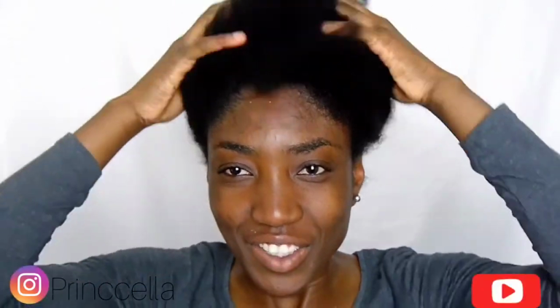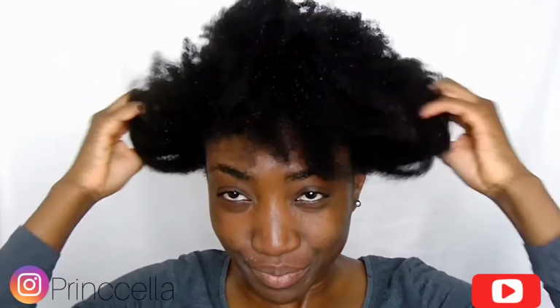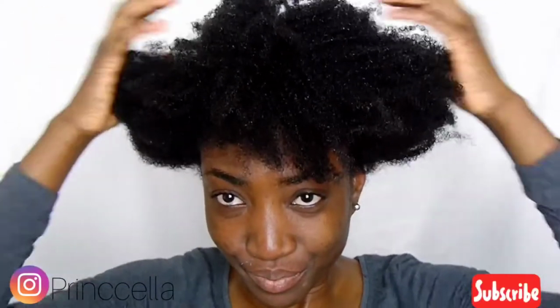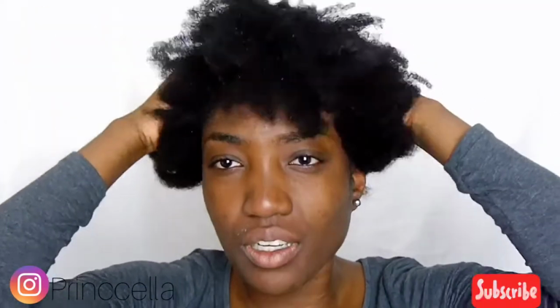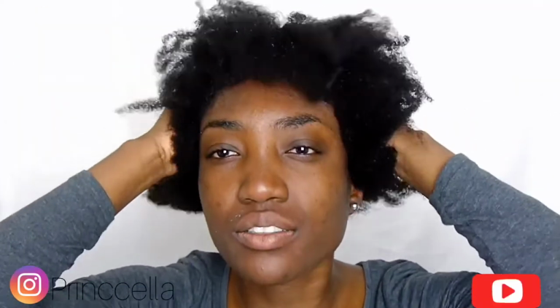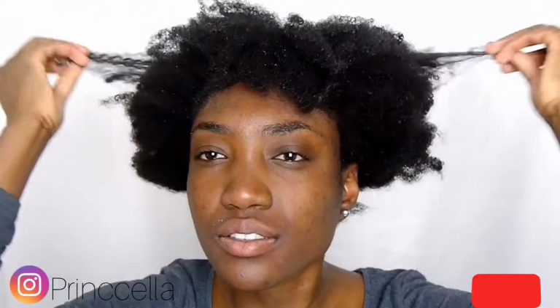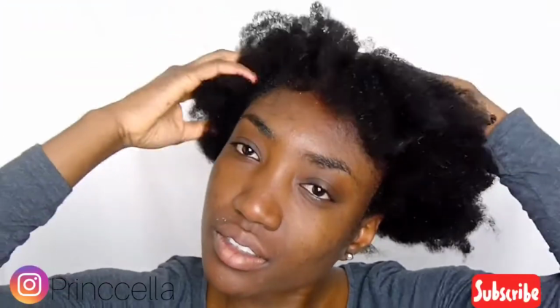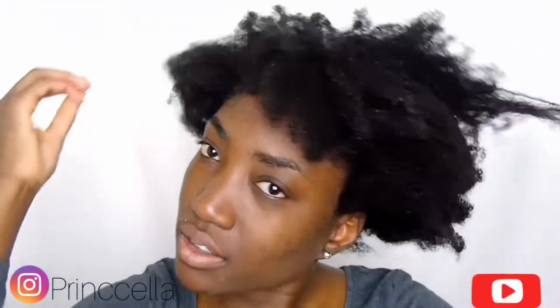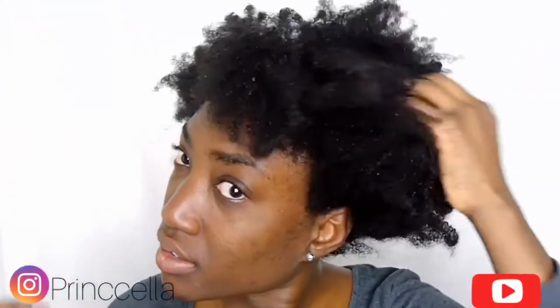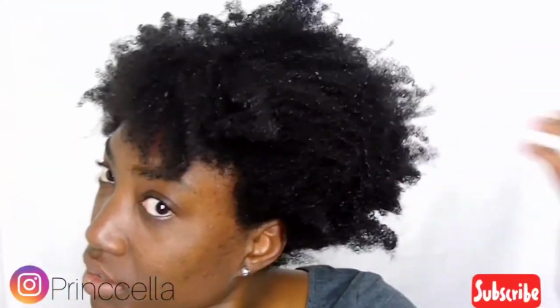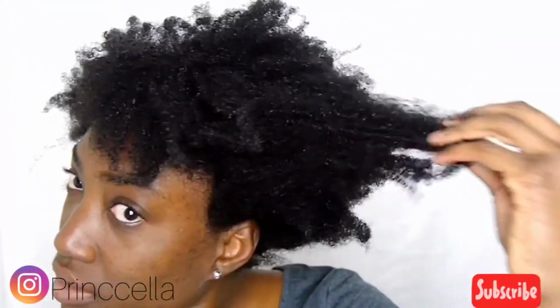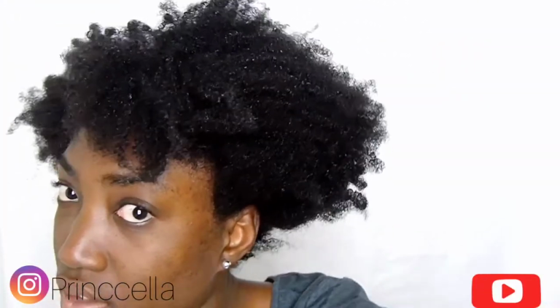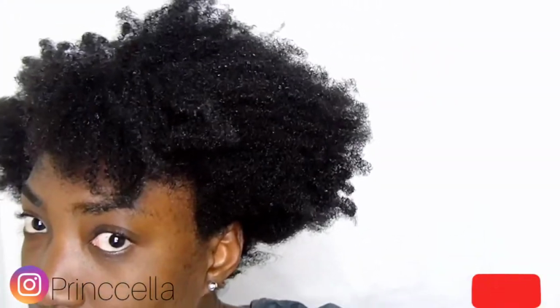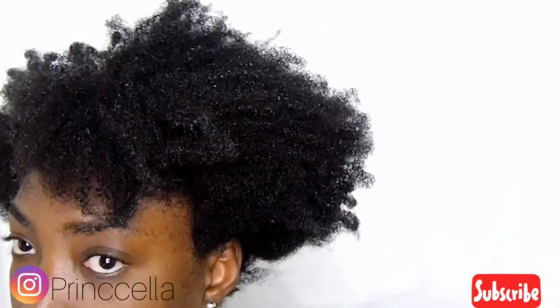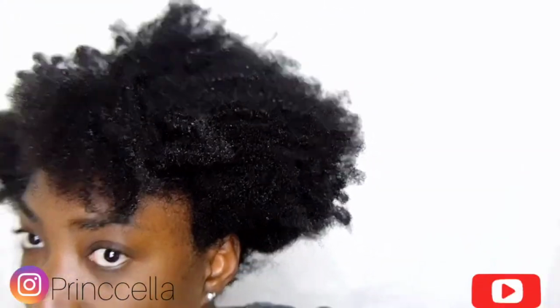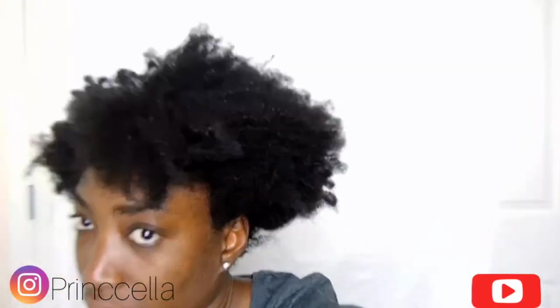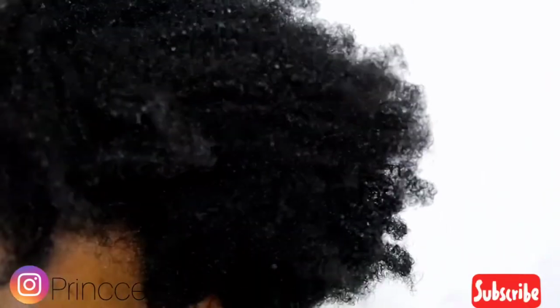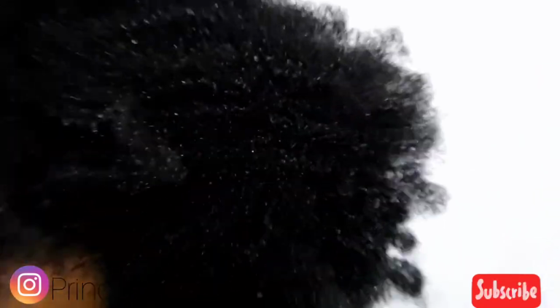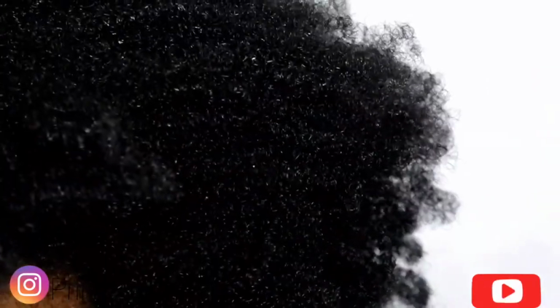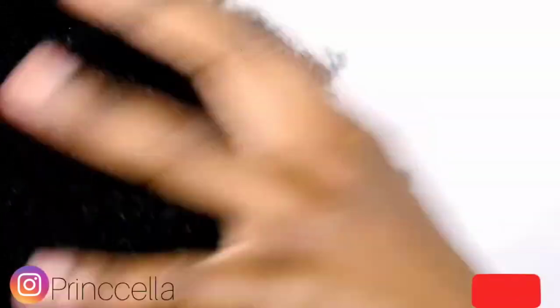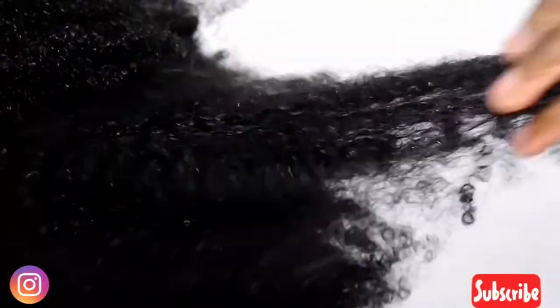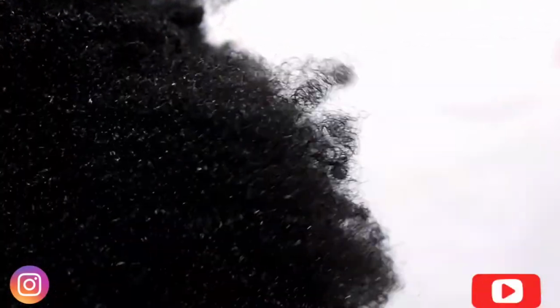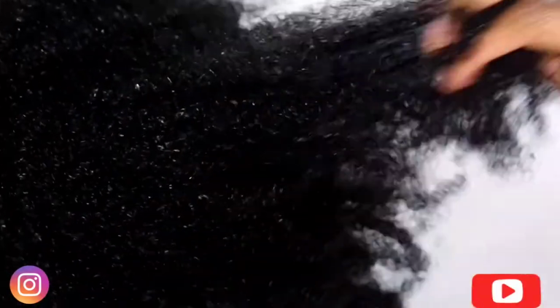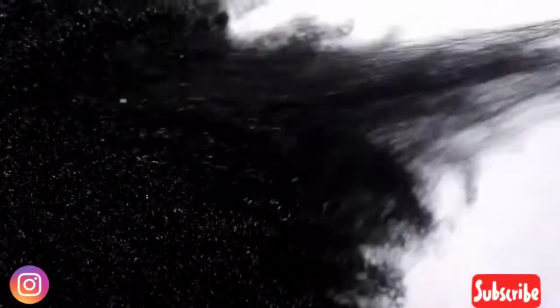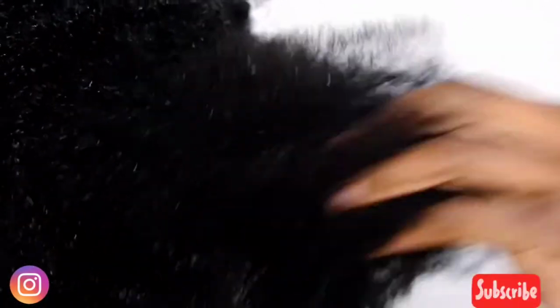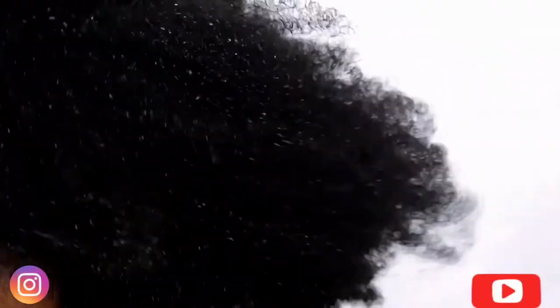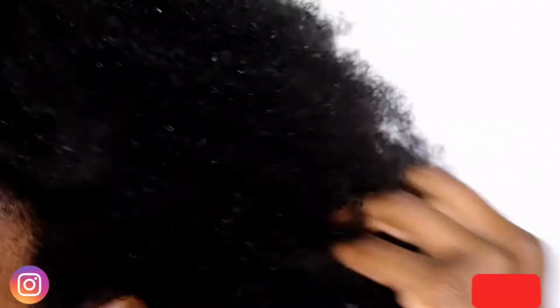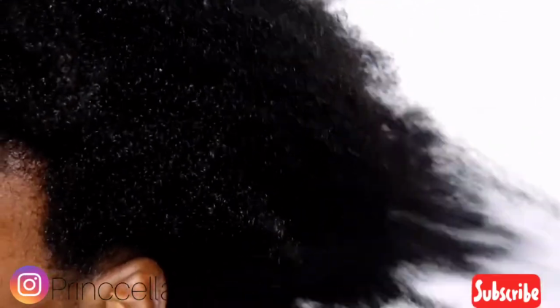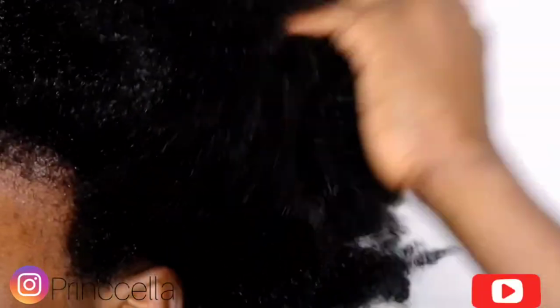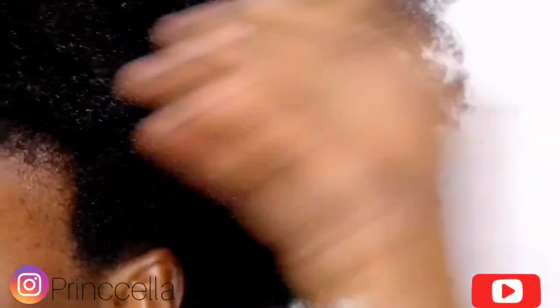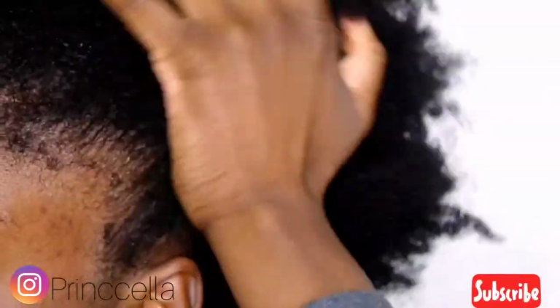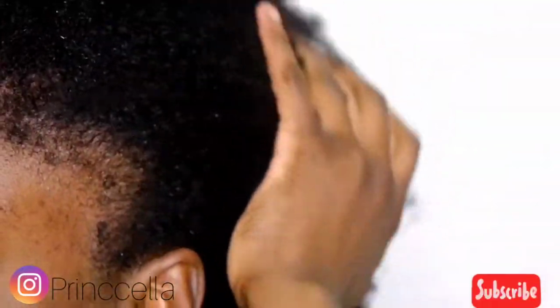My hair is so soft — I love the Aussie Moisture conditioner. And again, a close-up look: you can just see the moisture, and I don't have any cream in my hair.